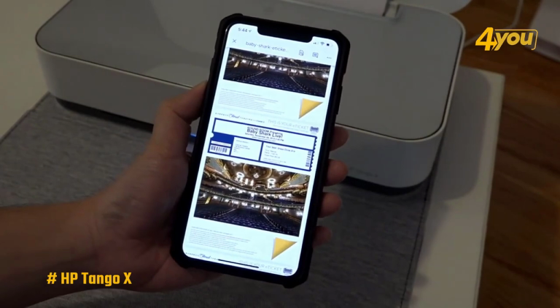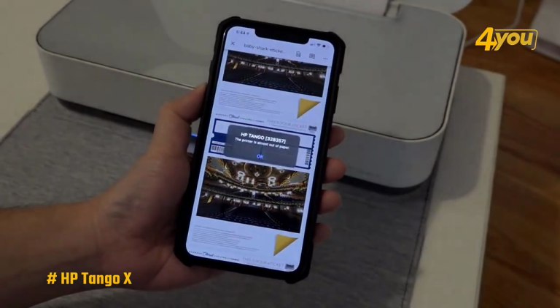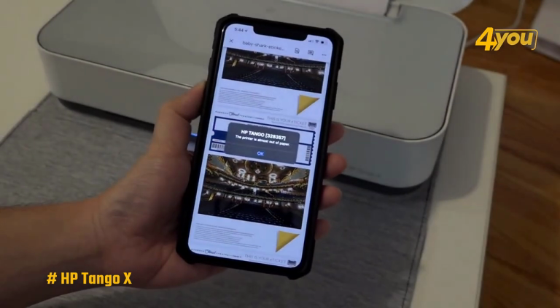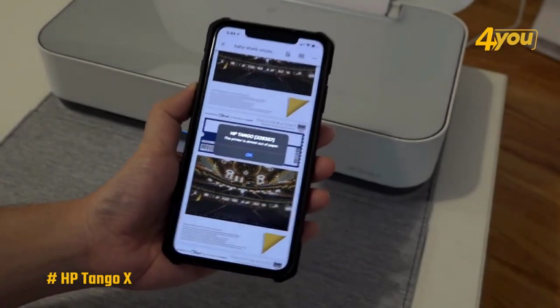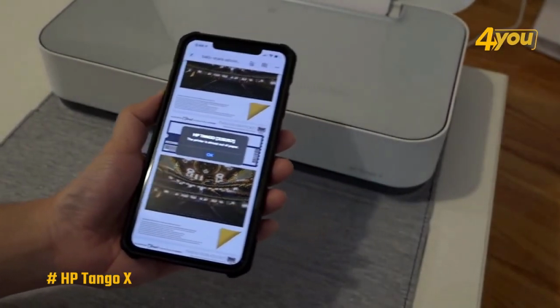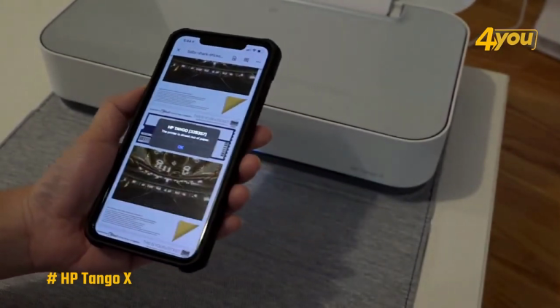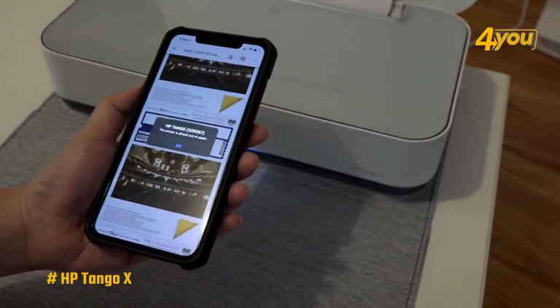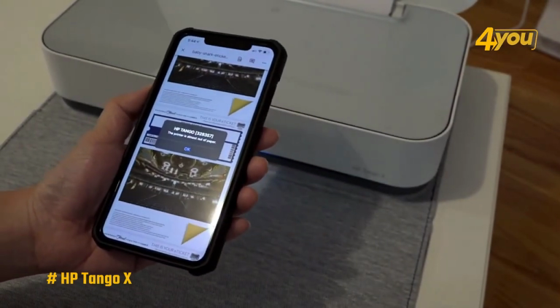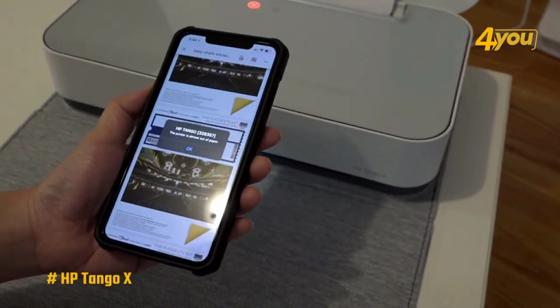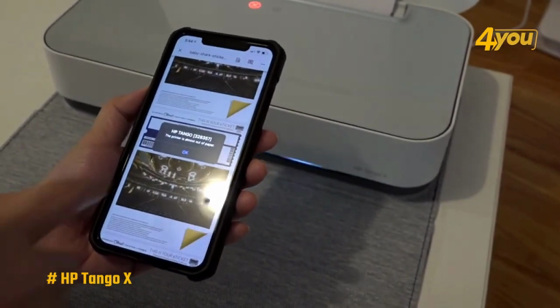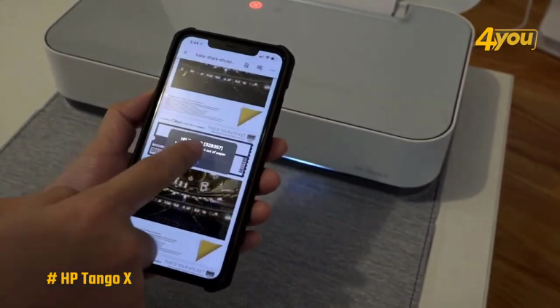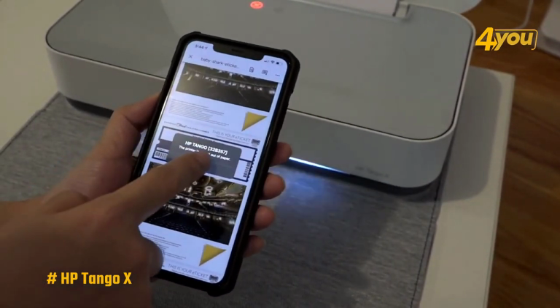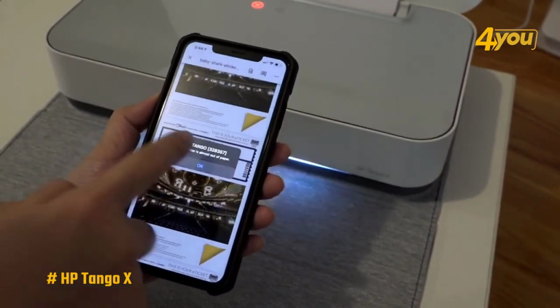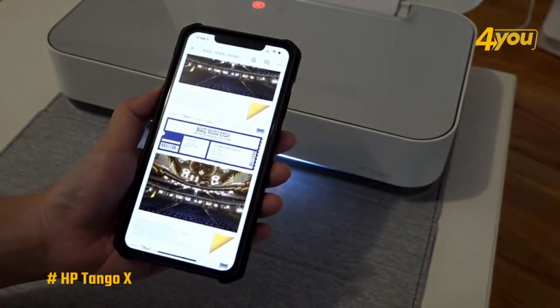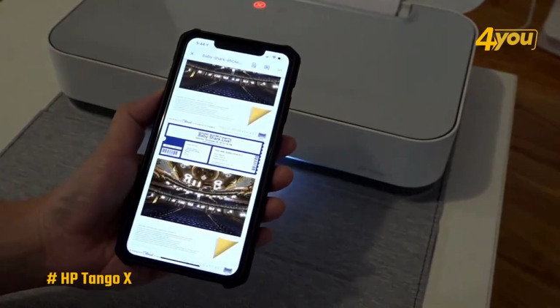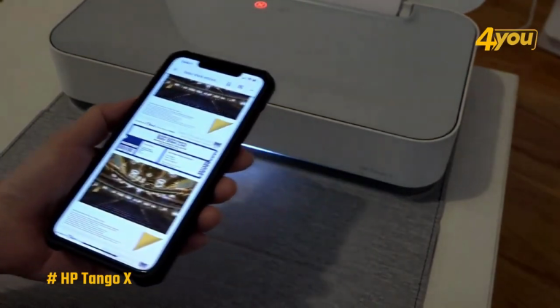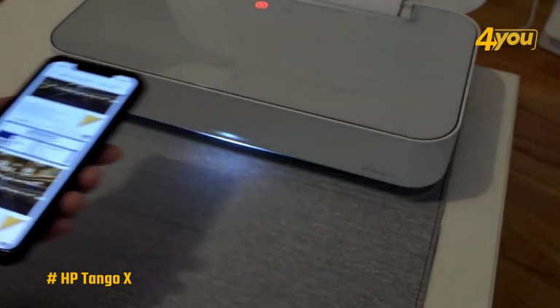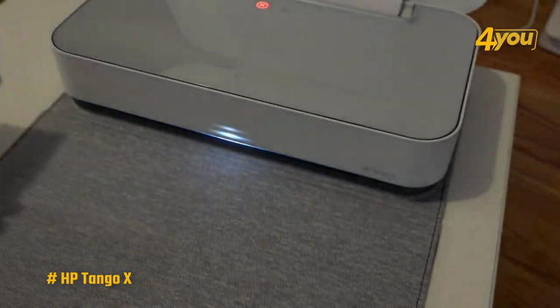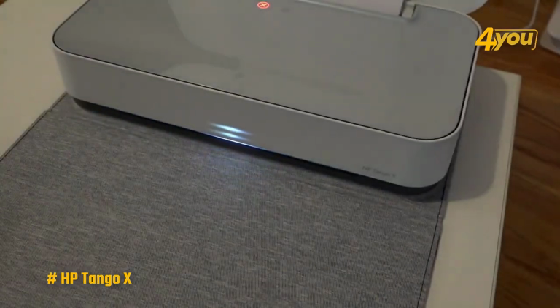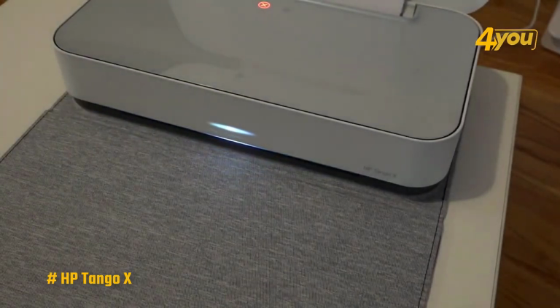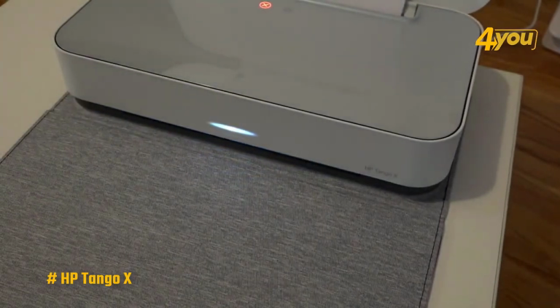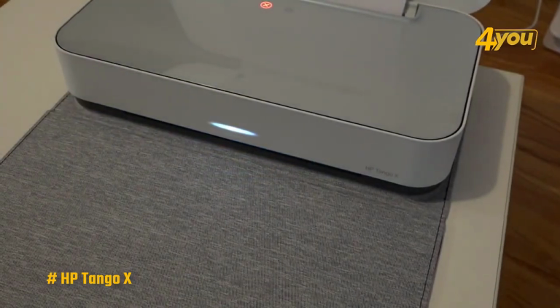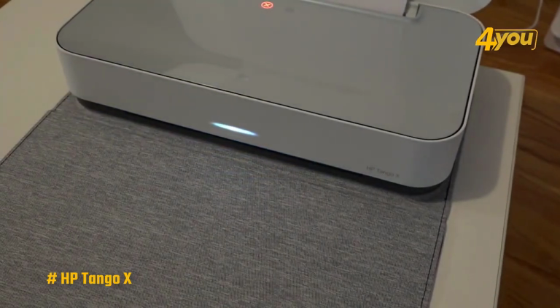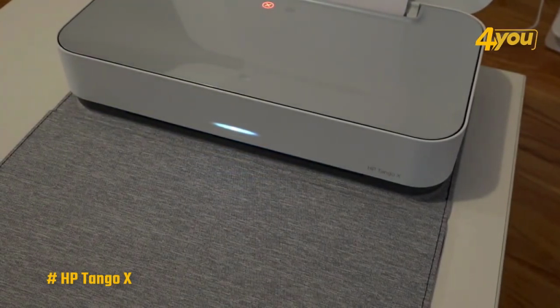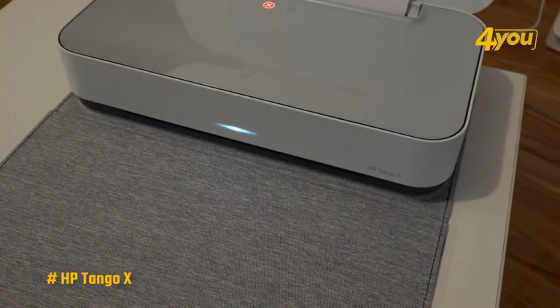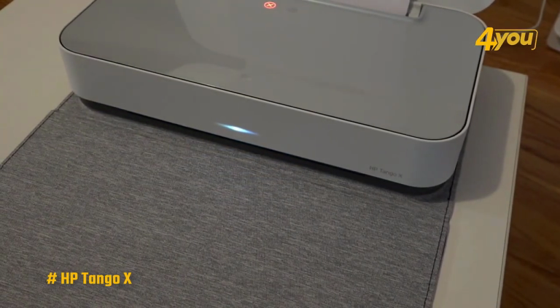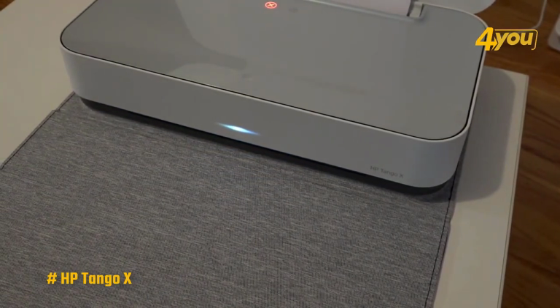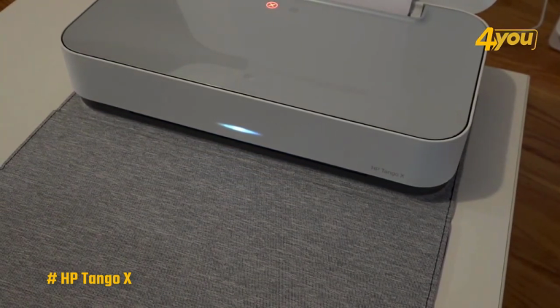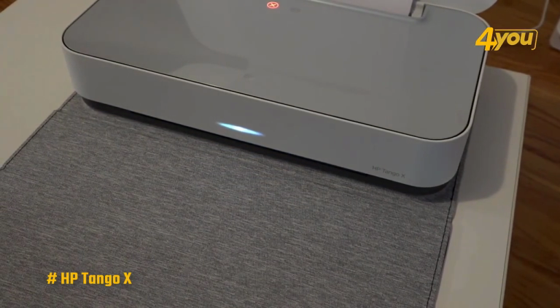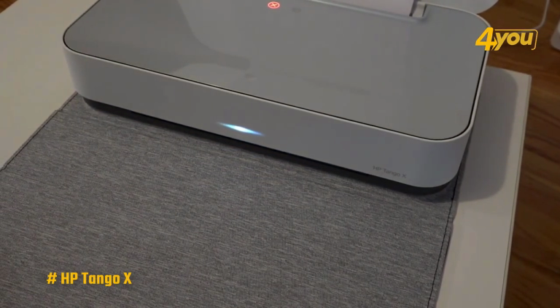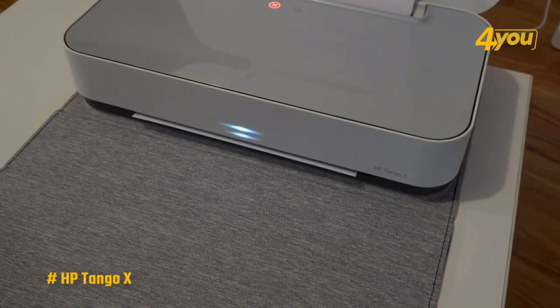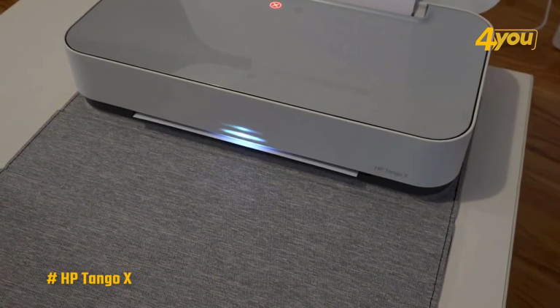The Tango X's weak point is that it can't copy or scan. The Tango X uses a smartphone to take a picture in the HP Smart app and then print, which is not really copying or scanning in the traditional sense.